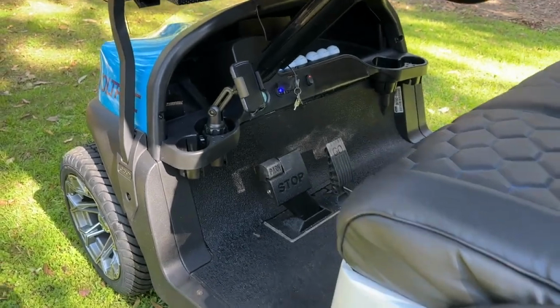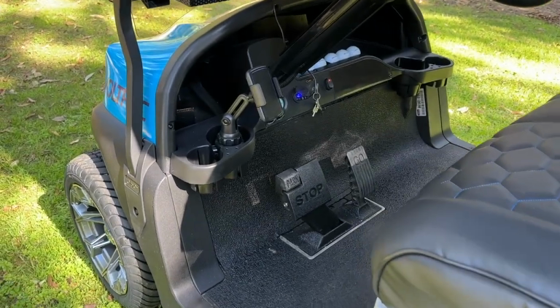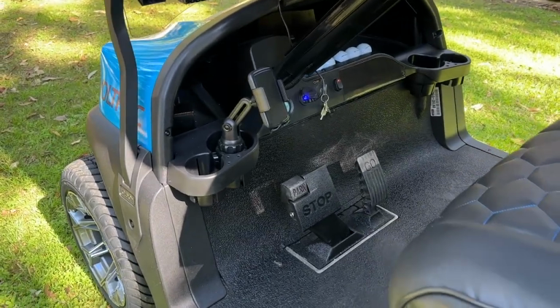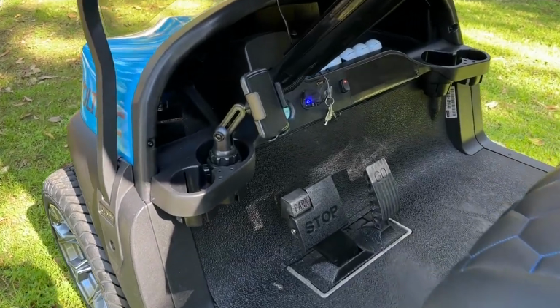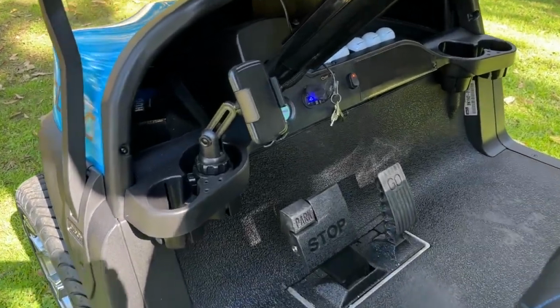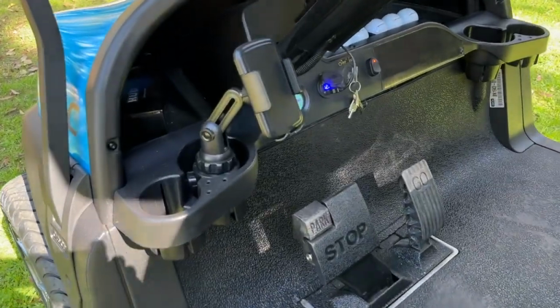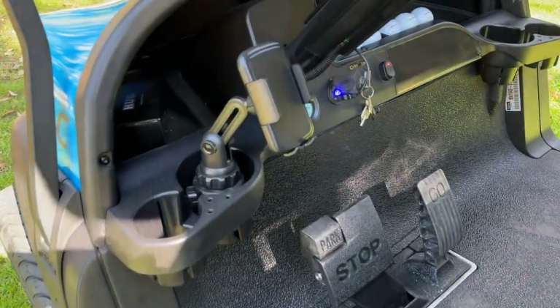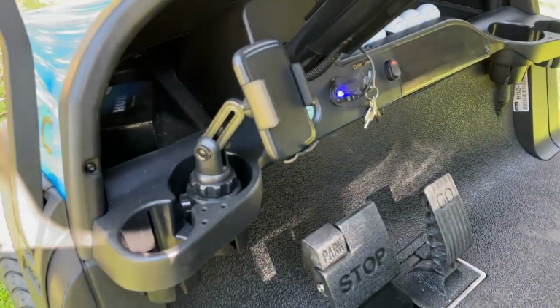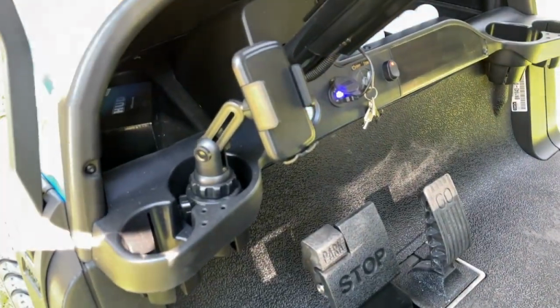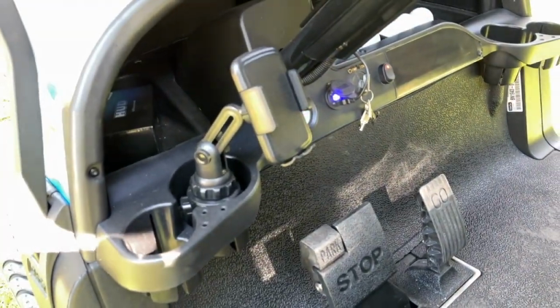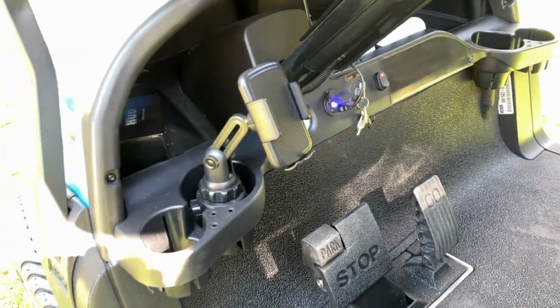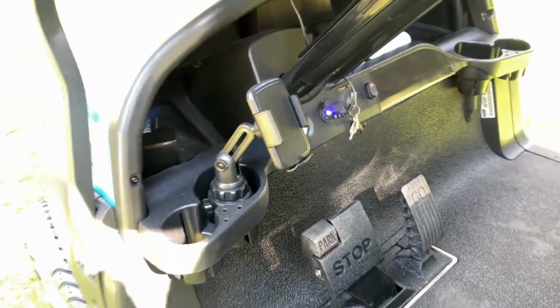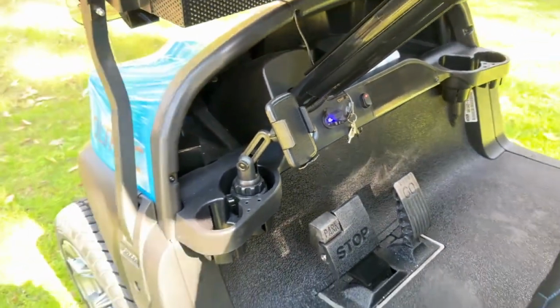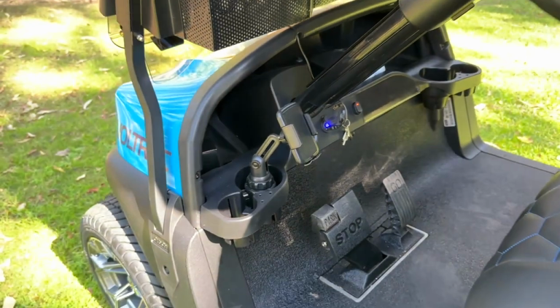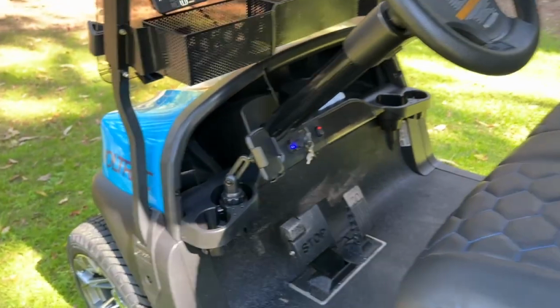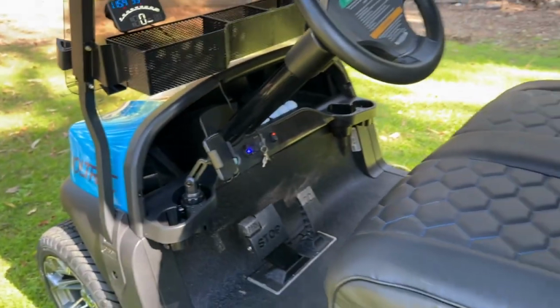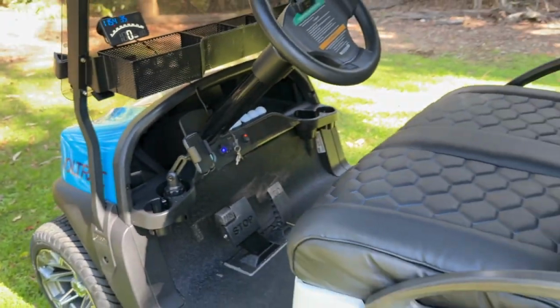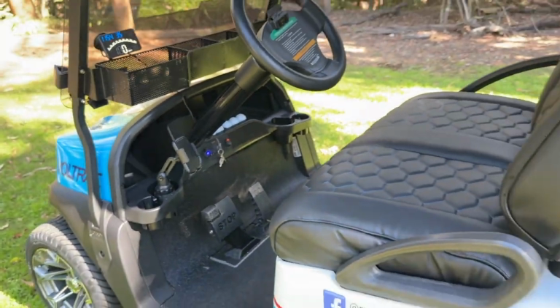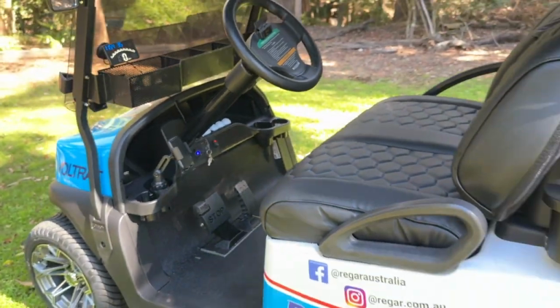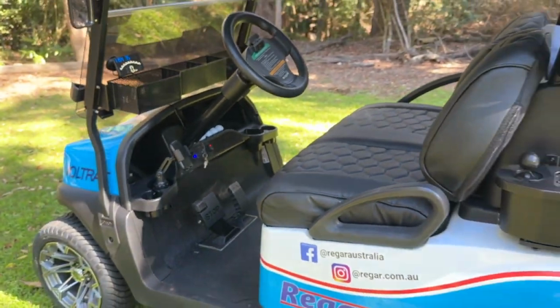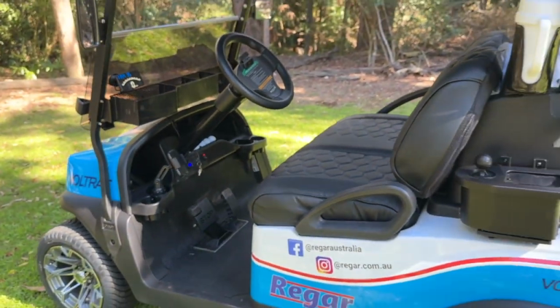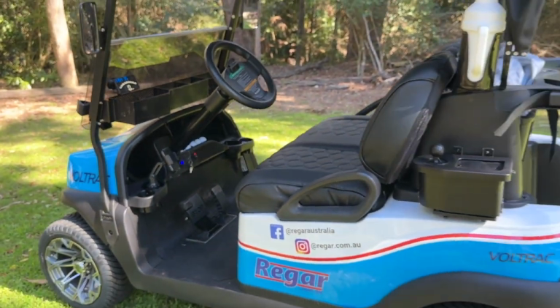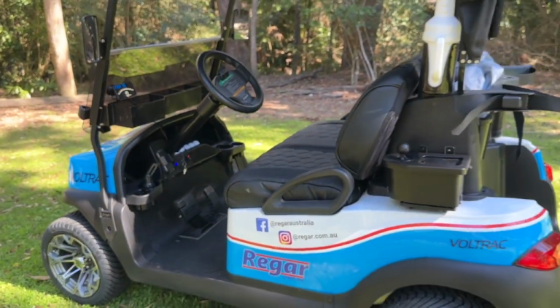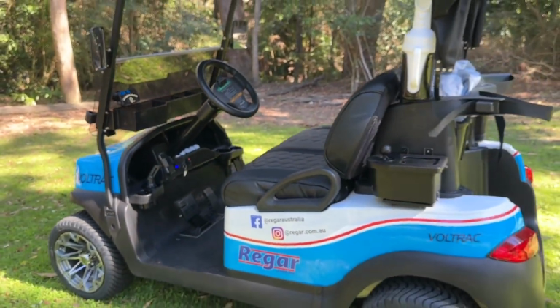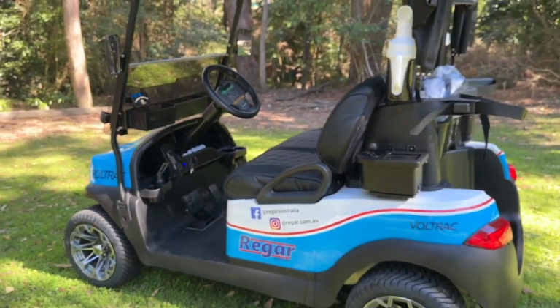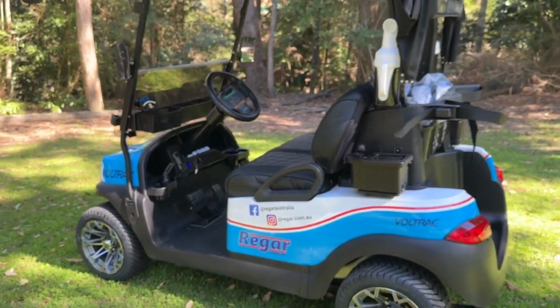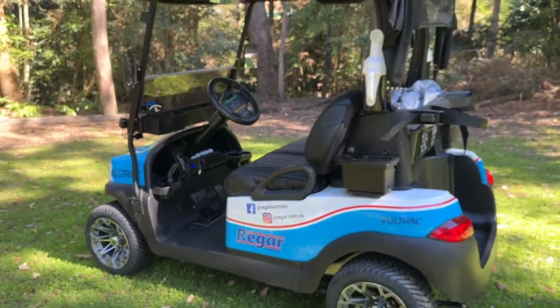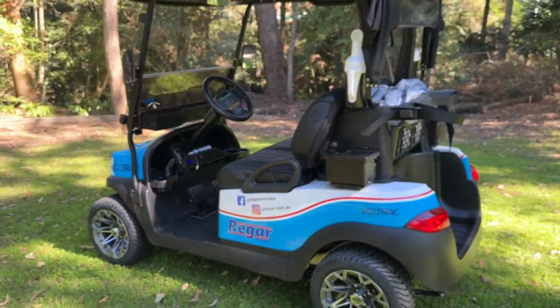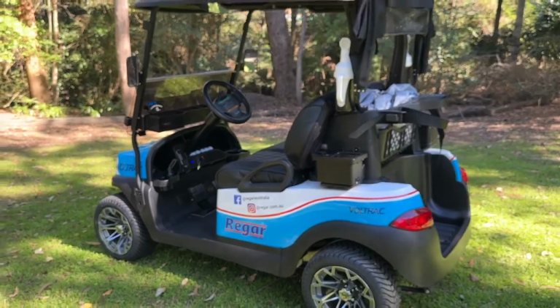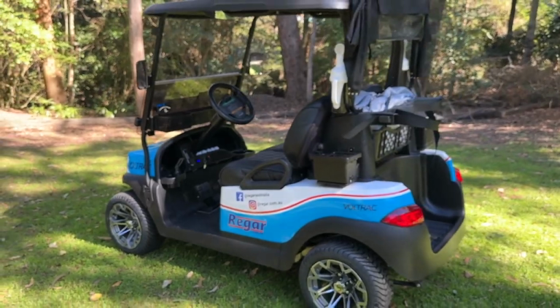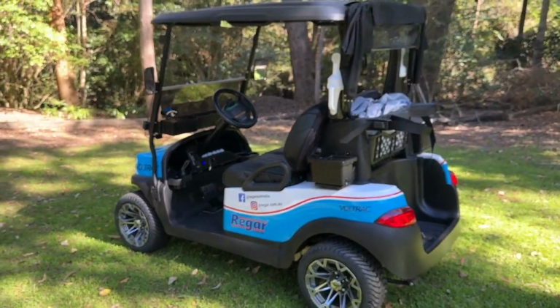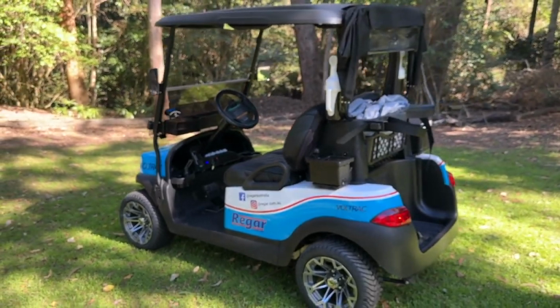And last but not least, a mobile phone holder. All of these parts and accessories are available from Regar.com.au. Order online and save.